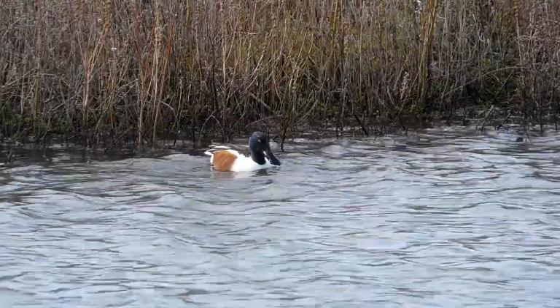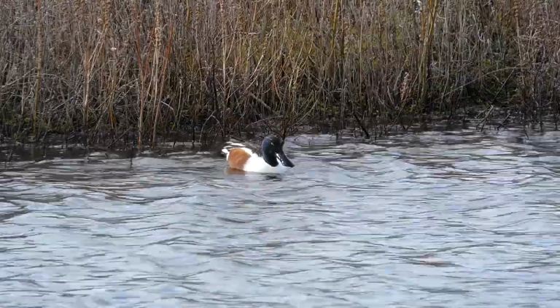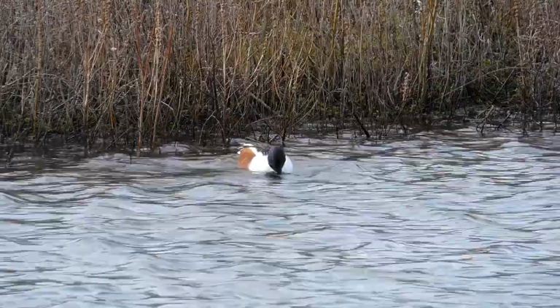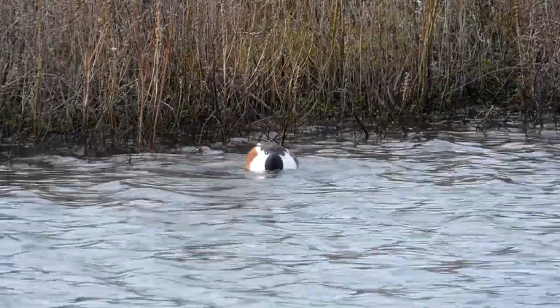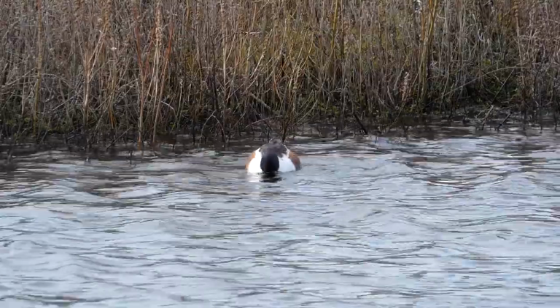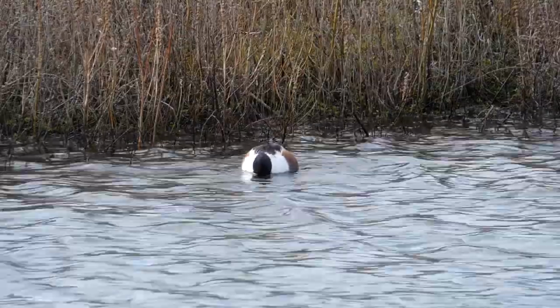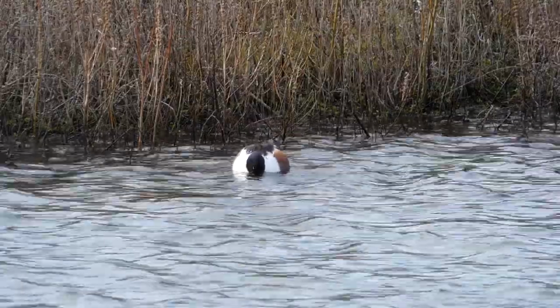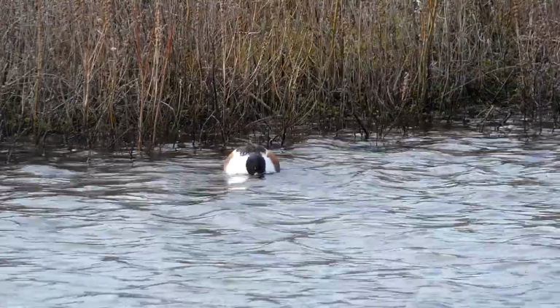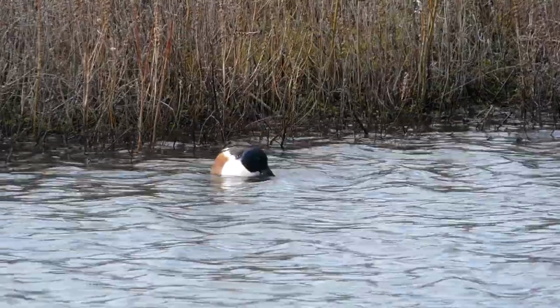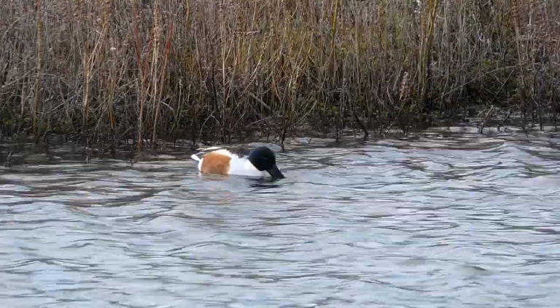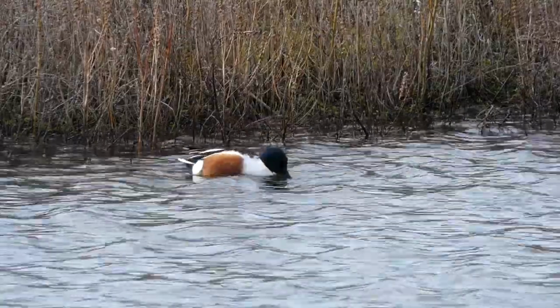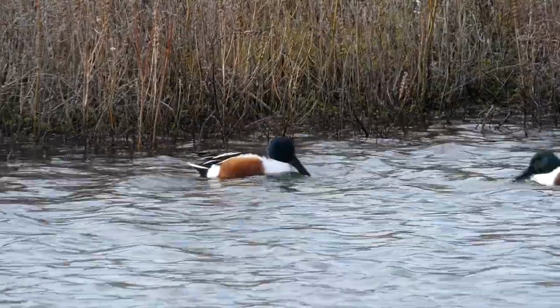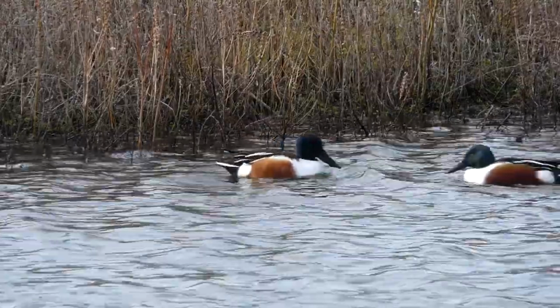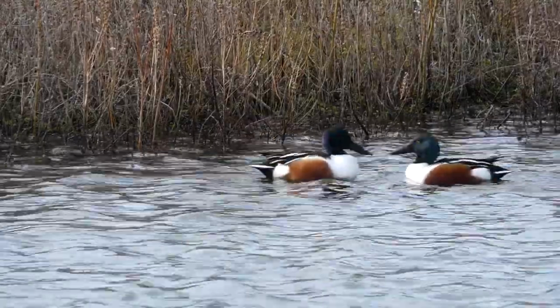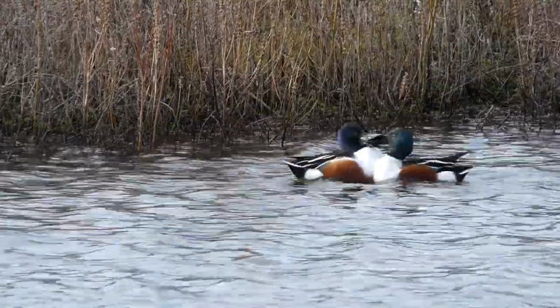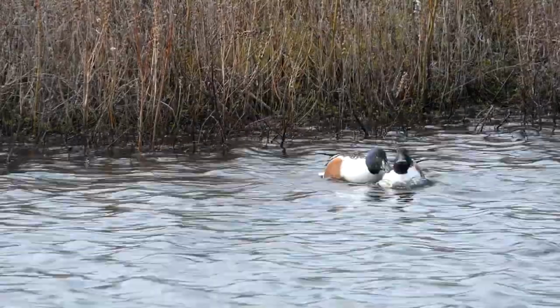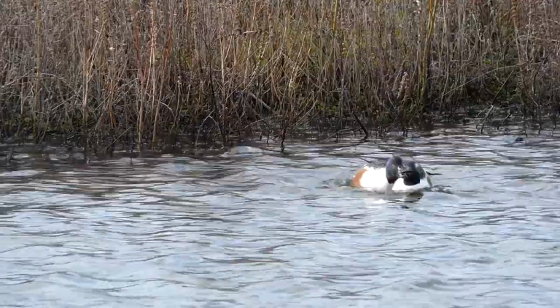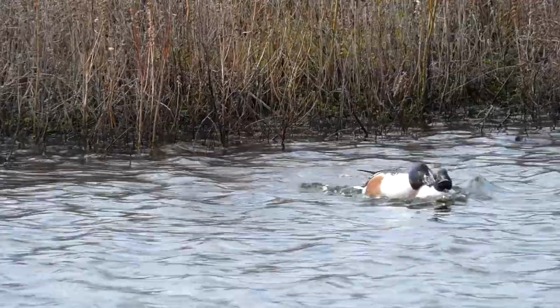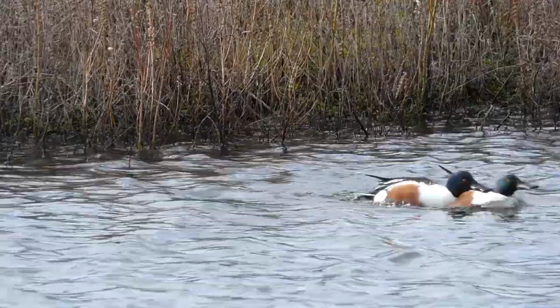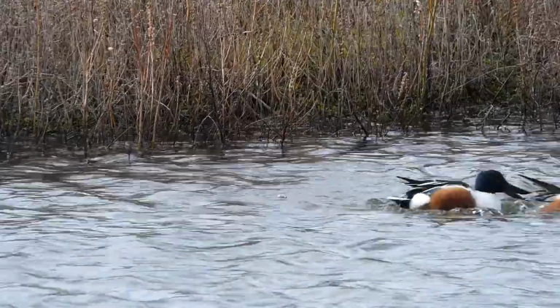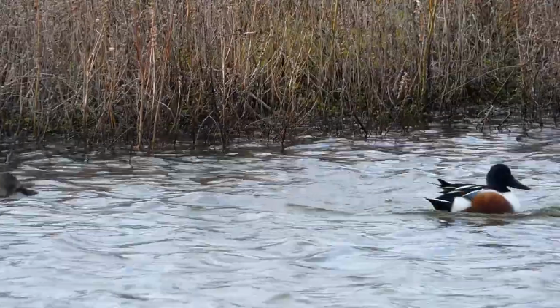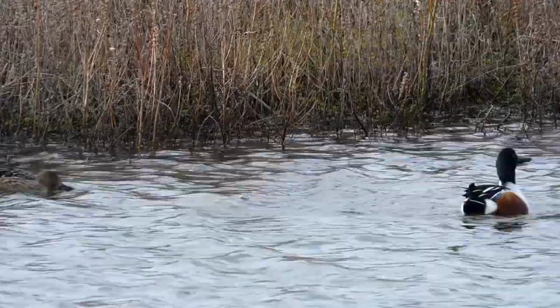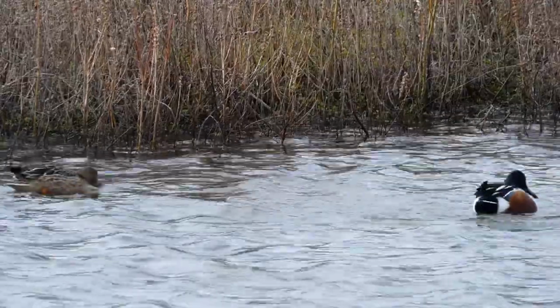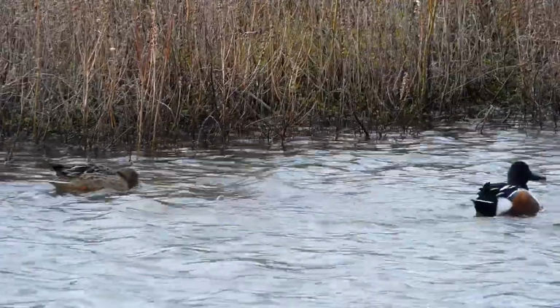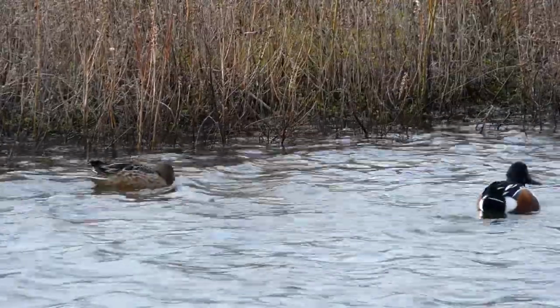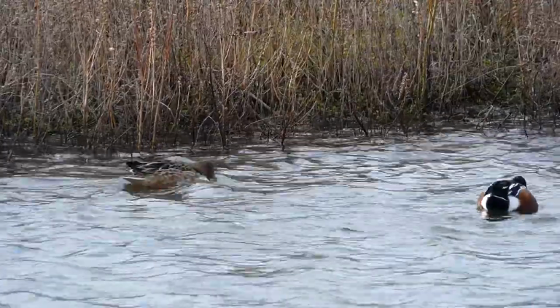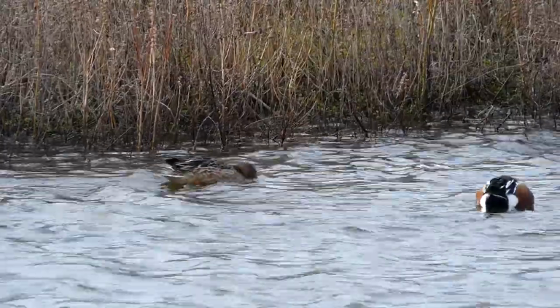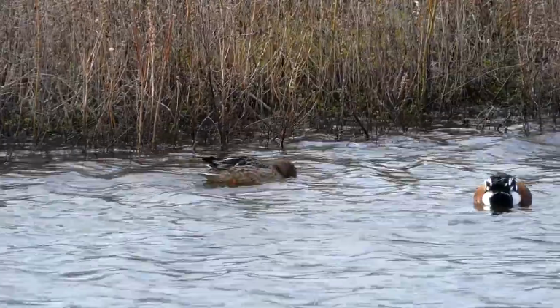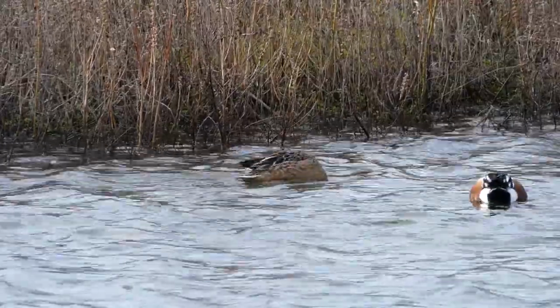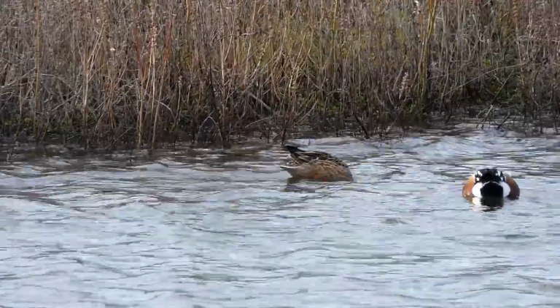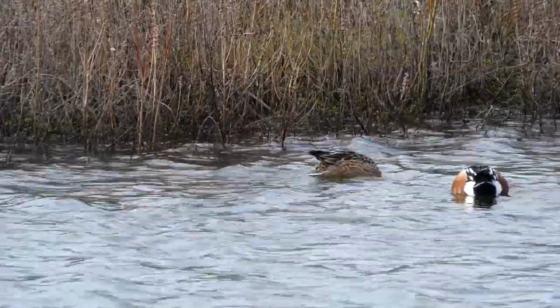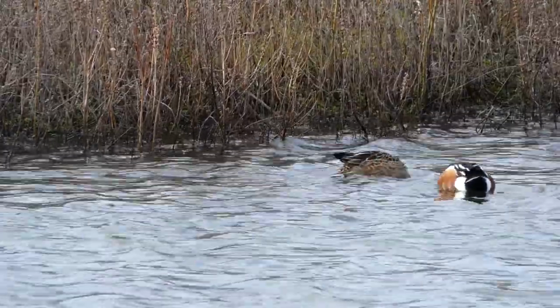Hello and welcome to another episode of My Birding Year. It's late January and I'm here at Langford Lakes Nature Reserve in Wiltshire watching the feeding behaviour of these shovelers.